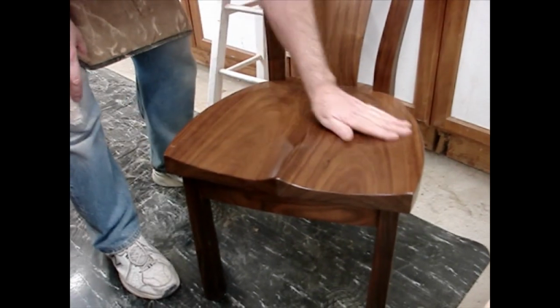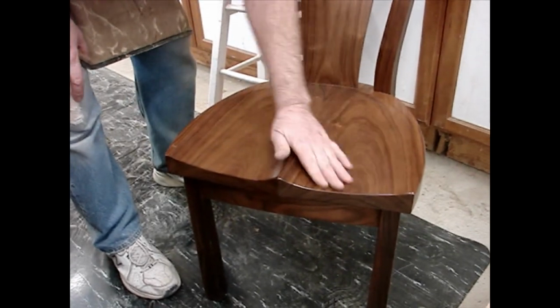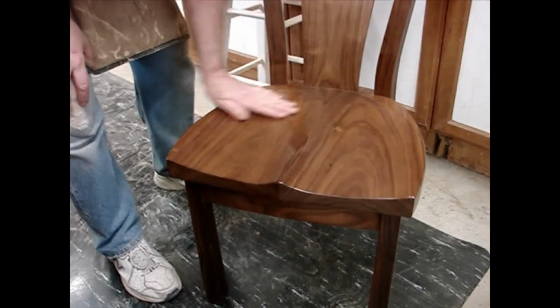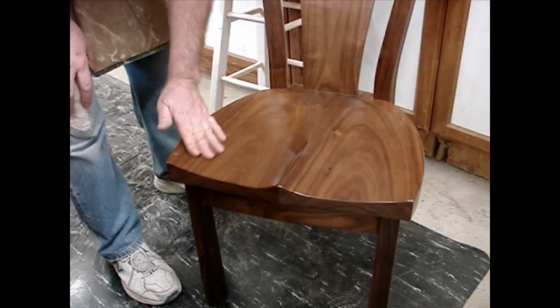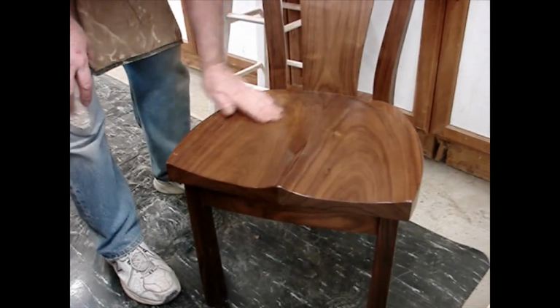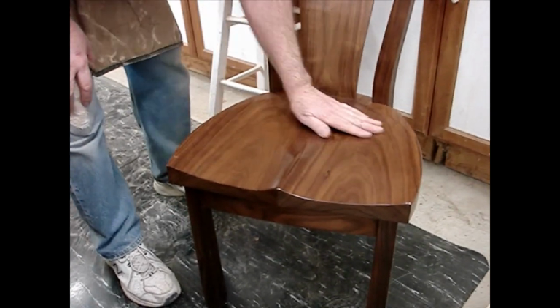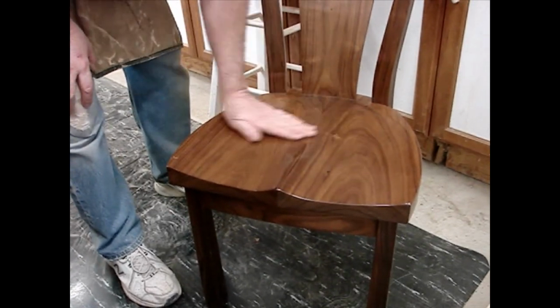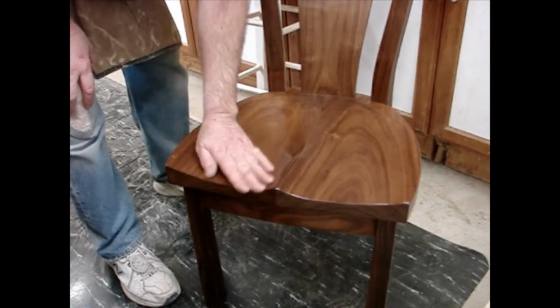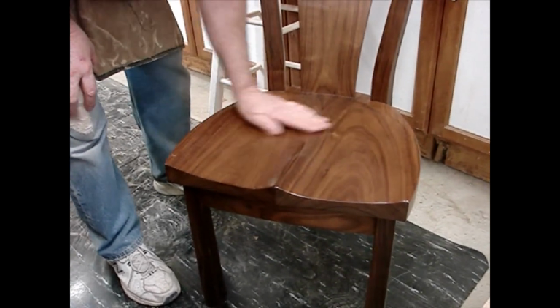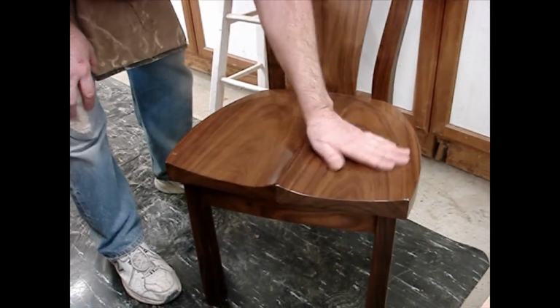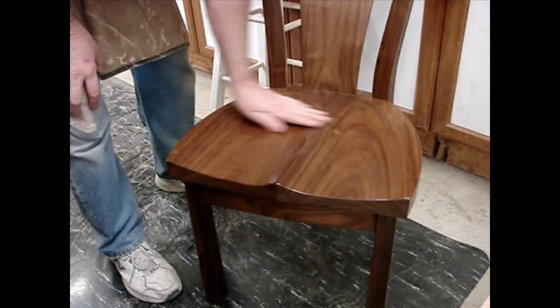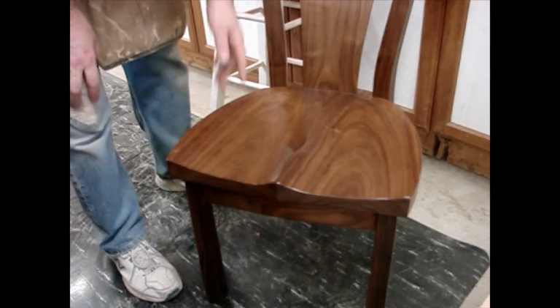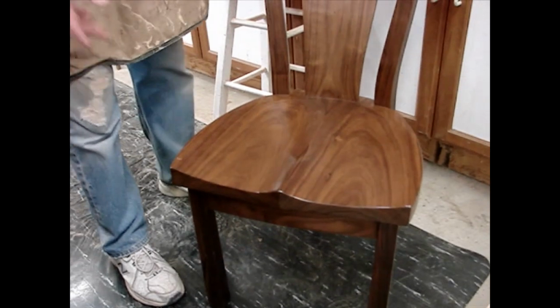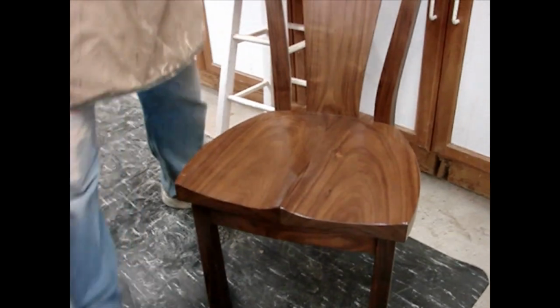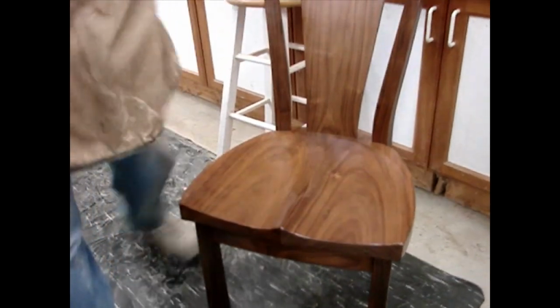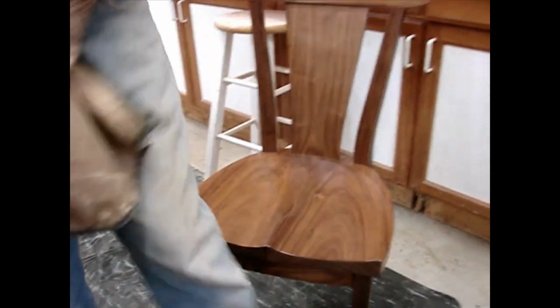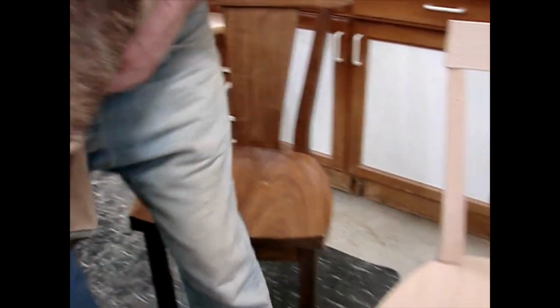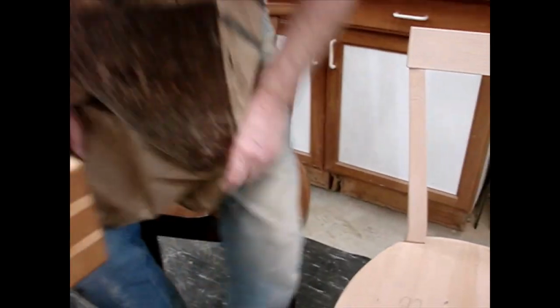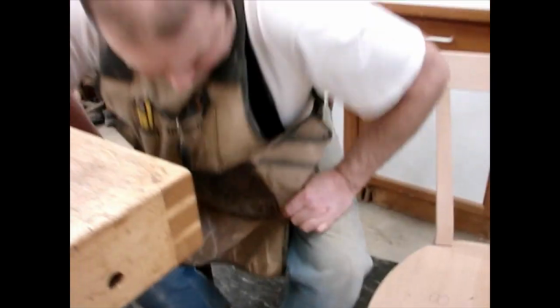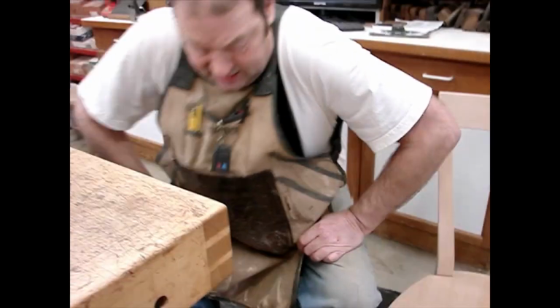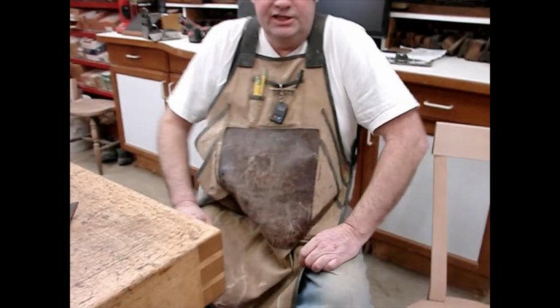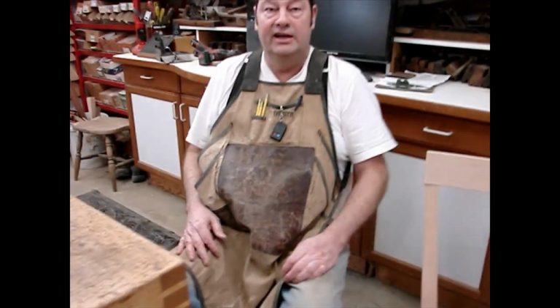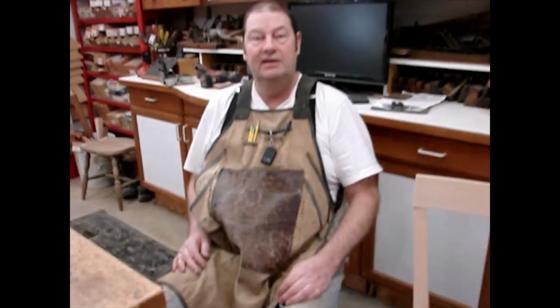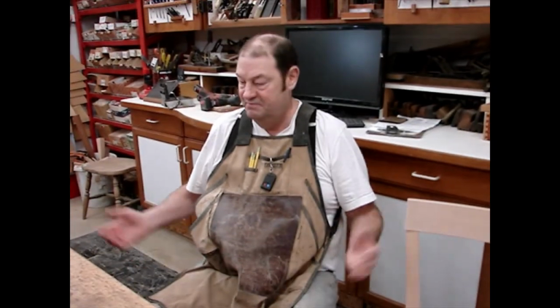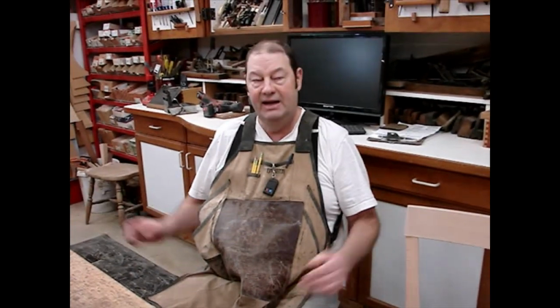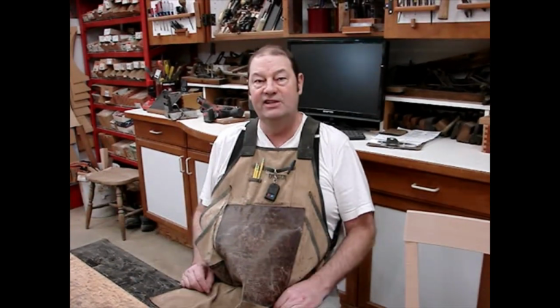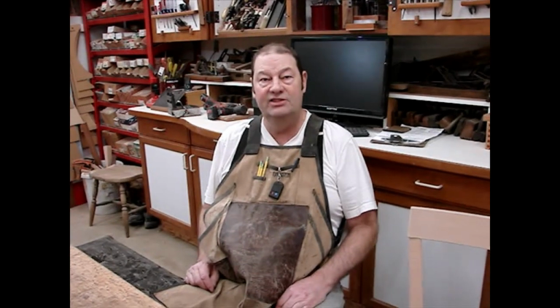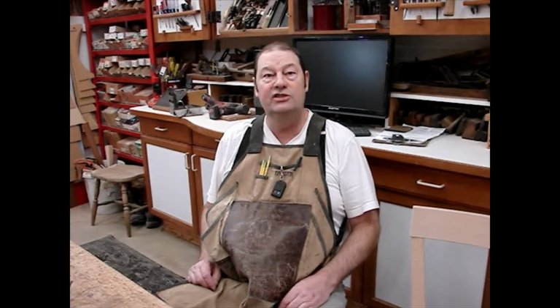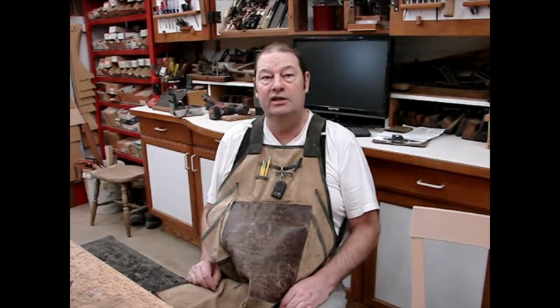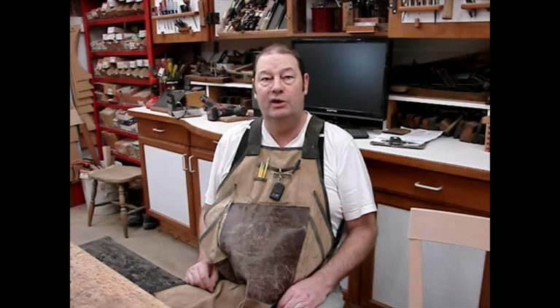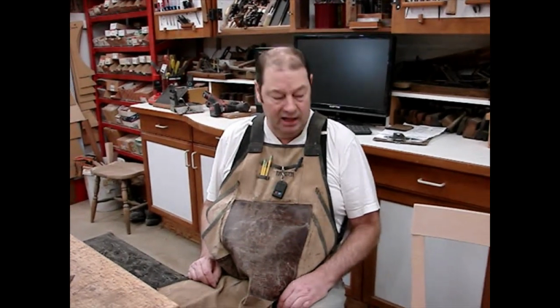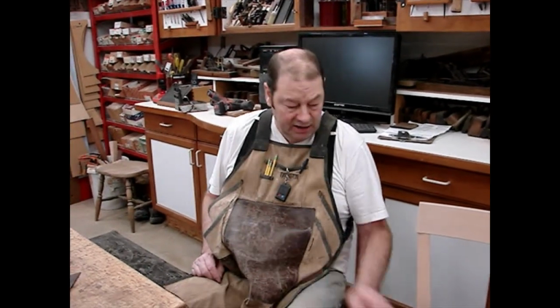We affectionately call them butt scoops. This is shaped out so that it's comfortable to fit your butt. So when you sit down and sit on there — hey, that's nice. I could sit on this for a while.